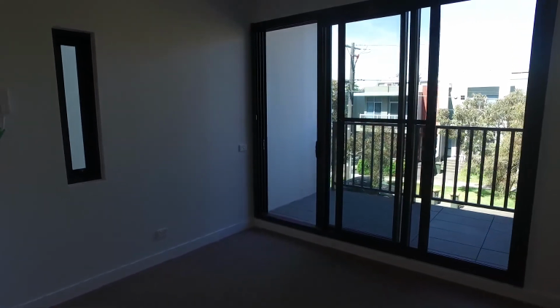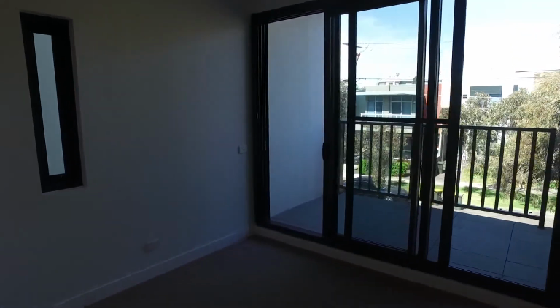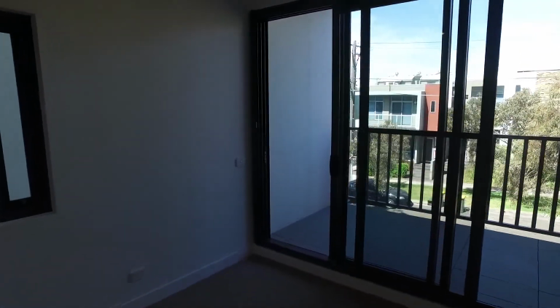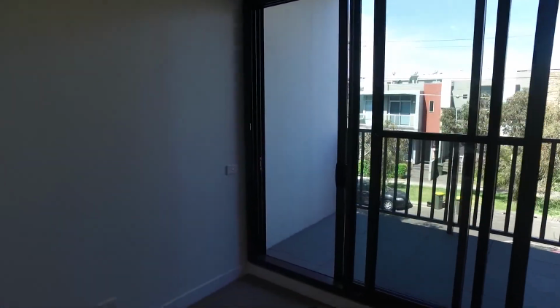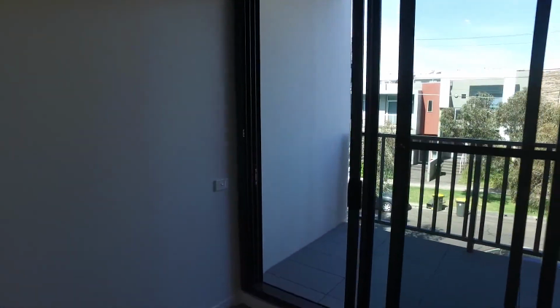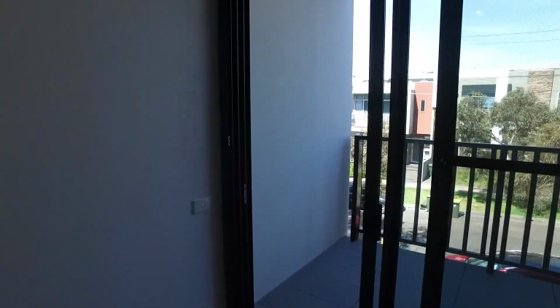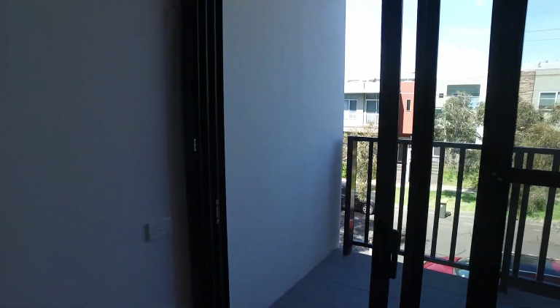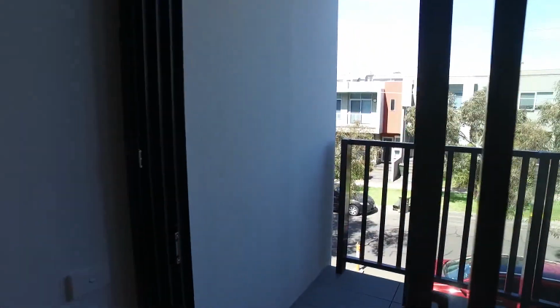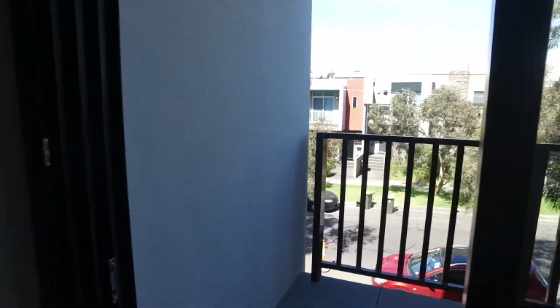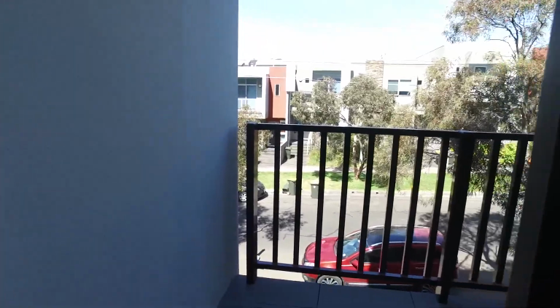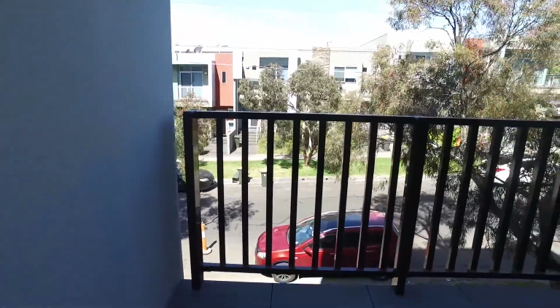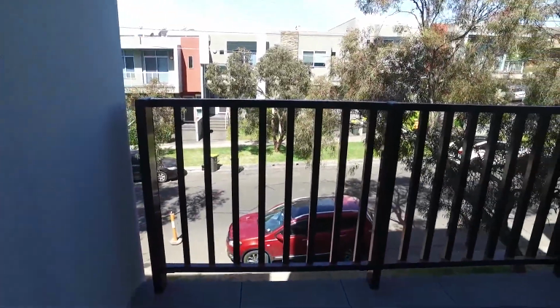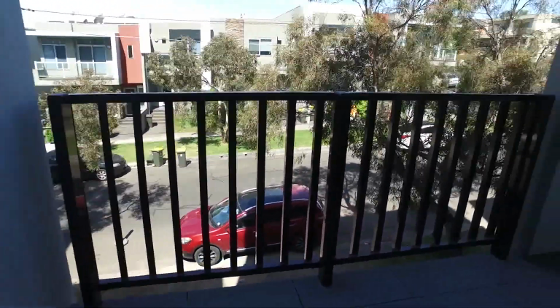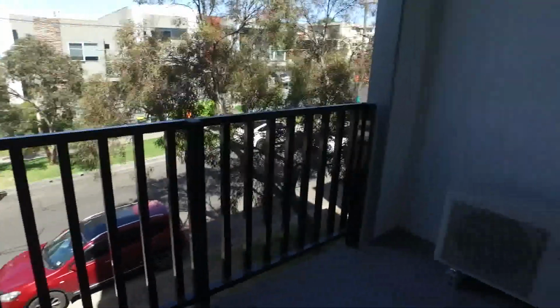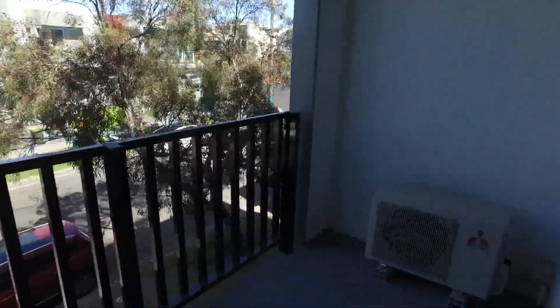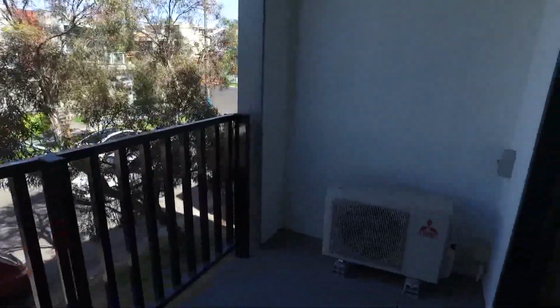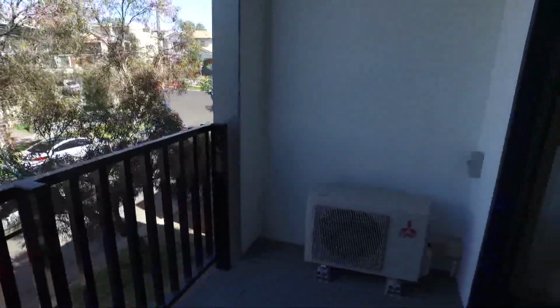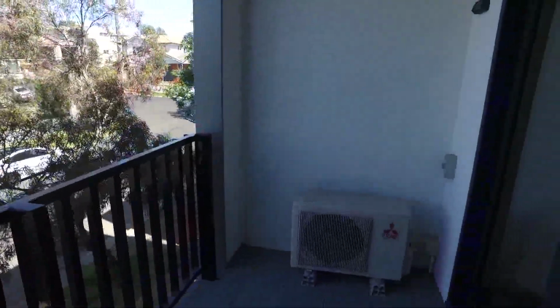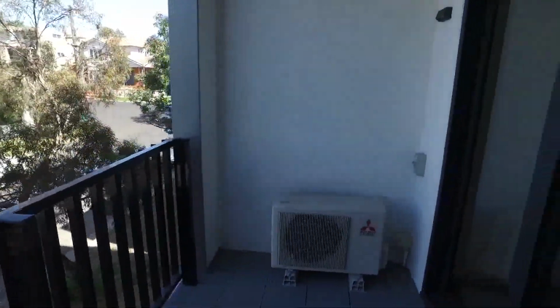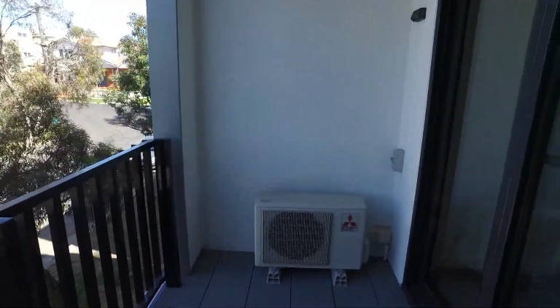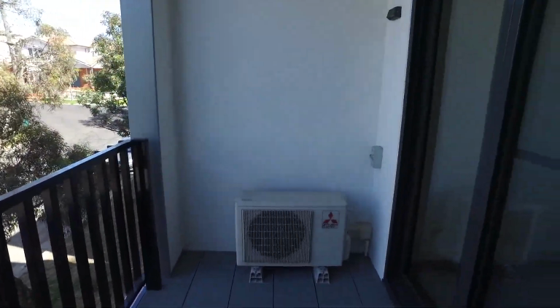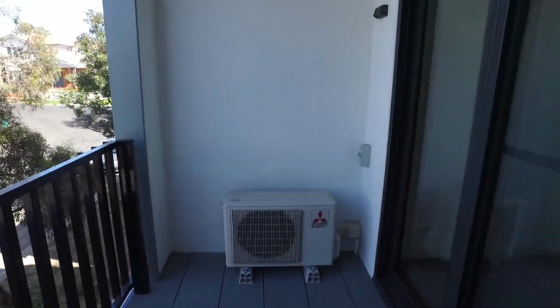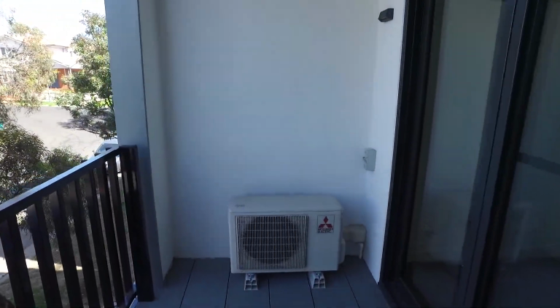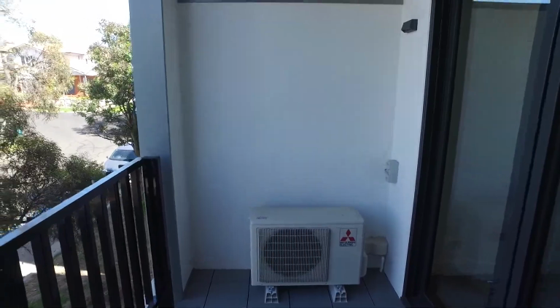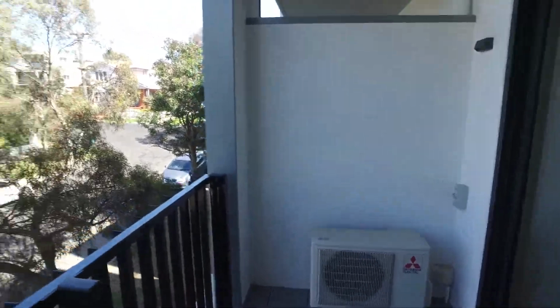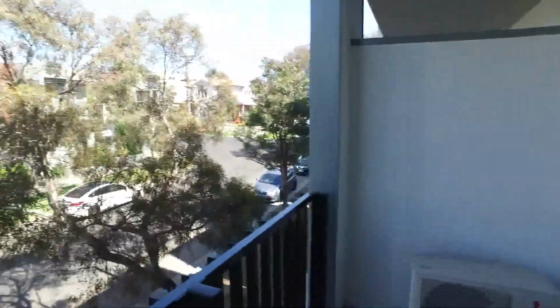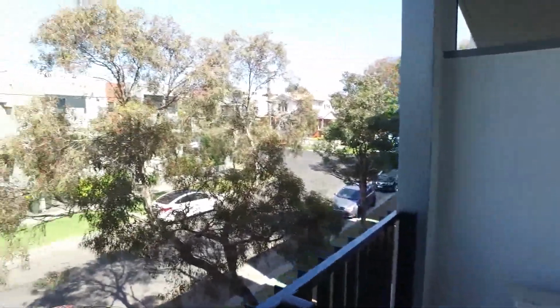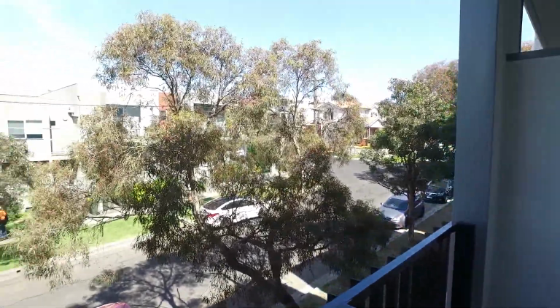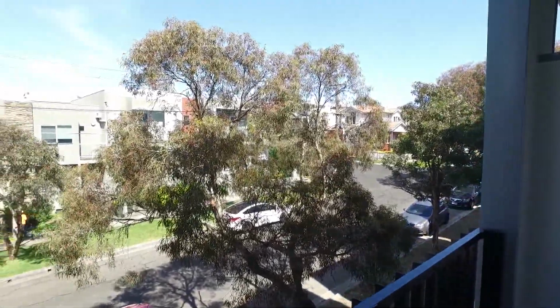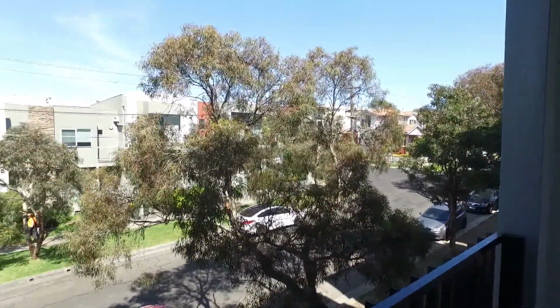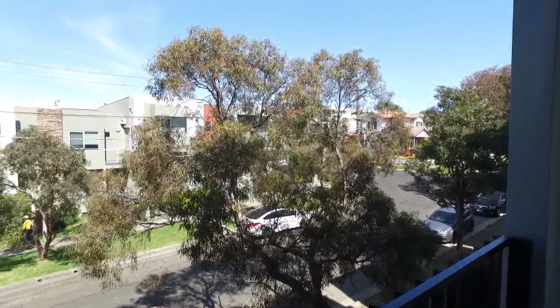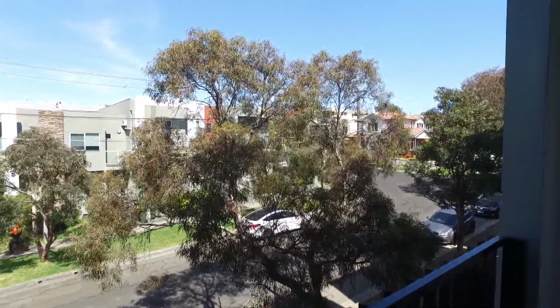As we head out onto the balcony, you'll see it's definitely a great size out here — definitely enough for a small outdoor setting and a barbecue. And a wonderful little peaceful outlook here across the treetops.